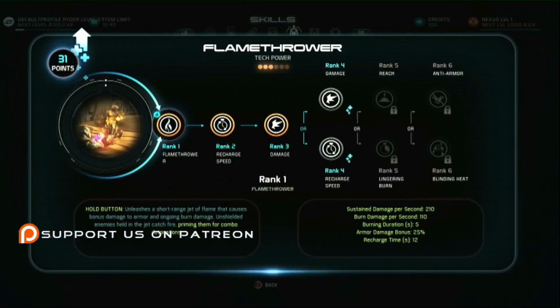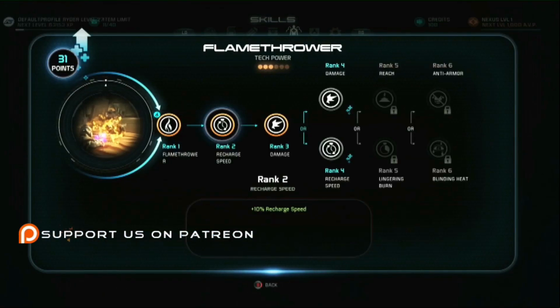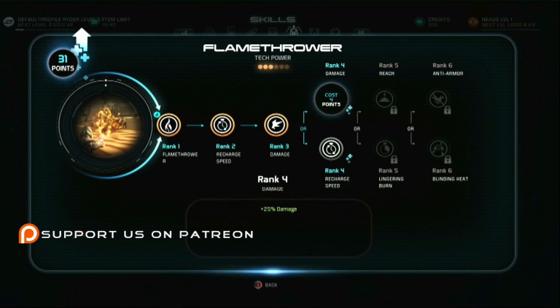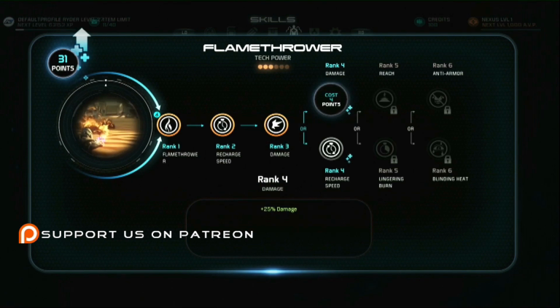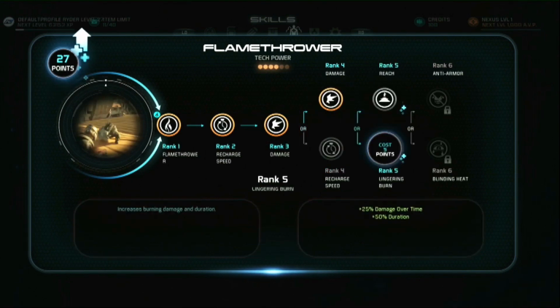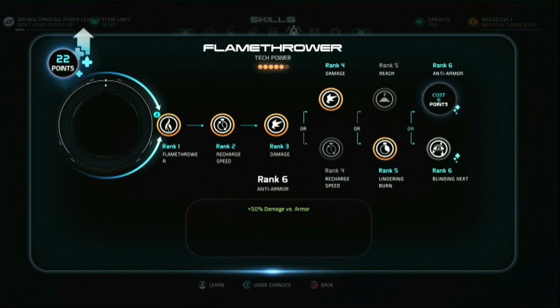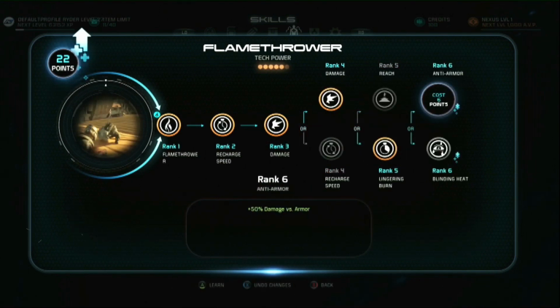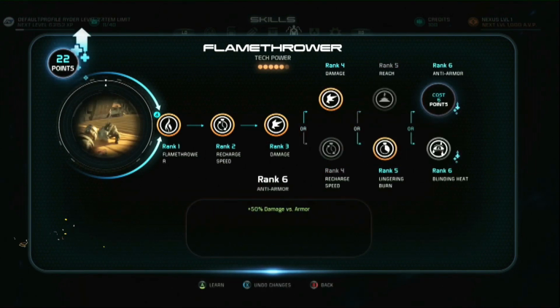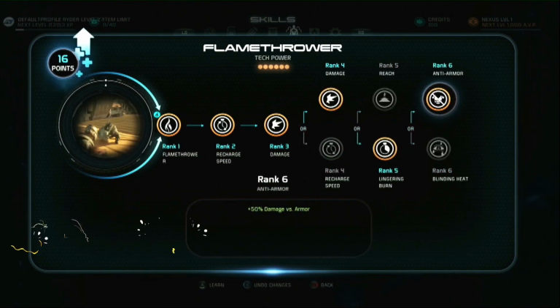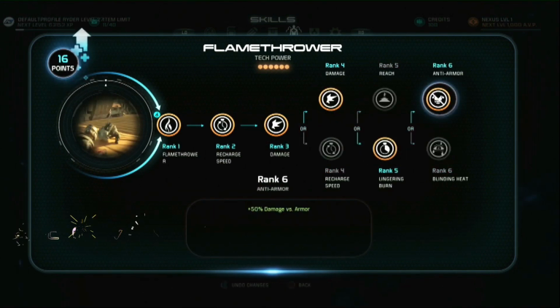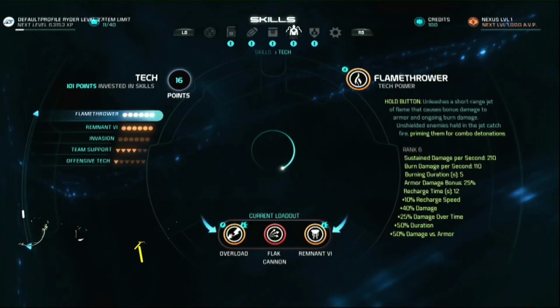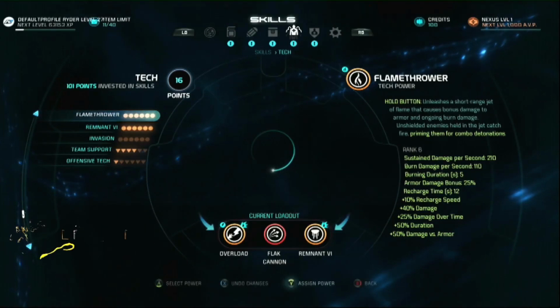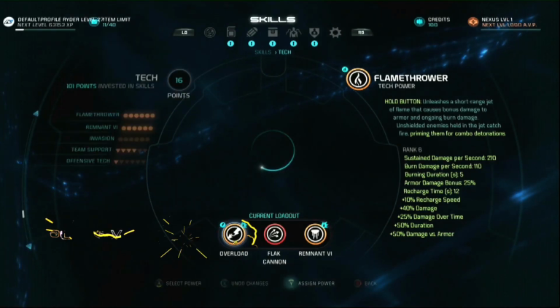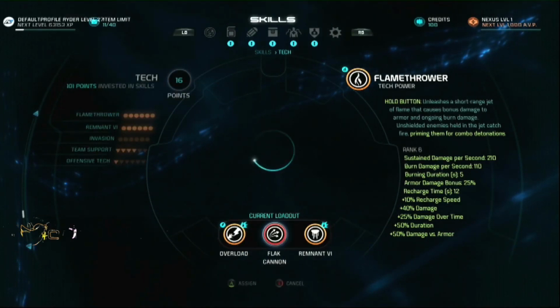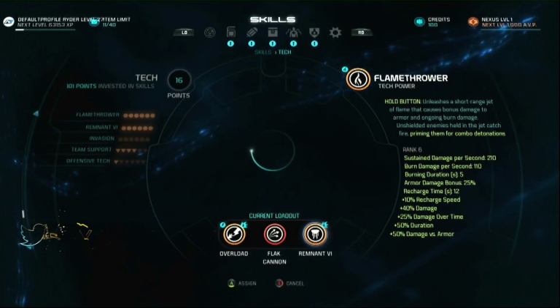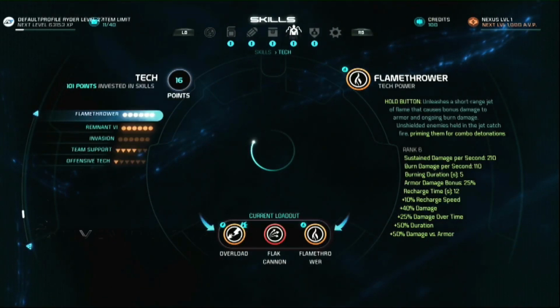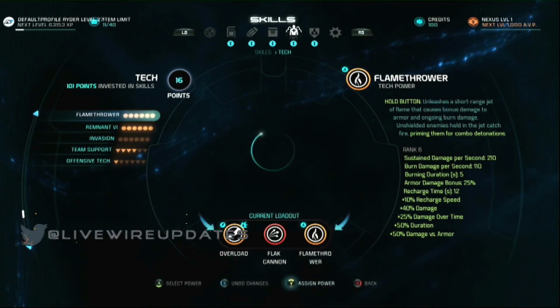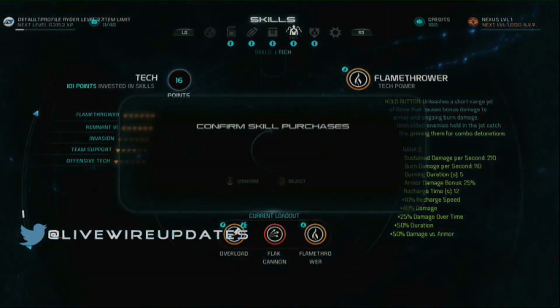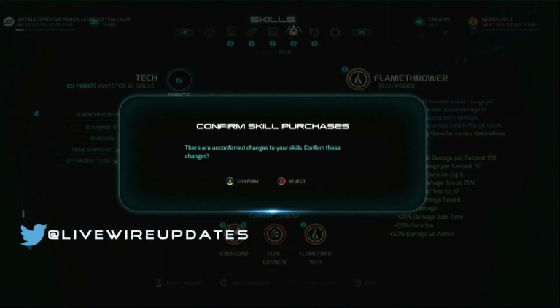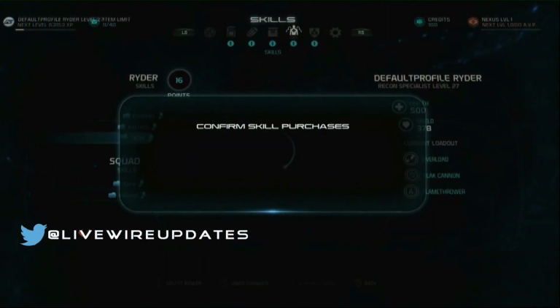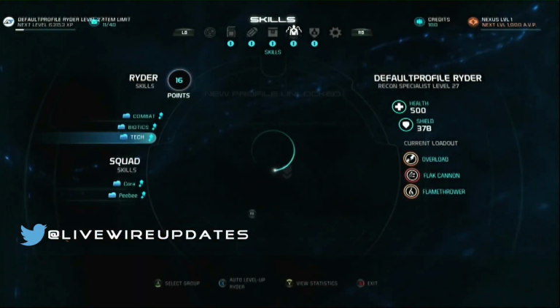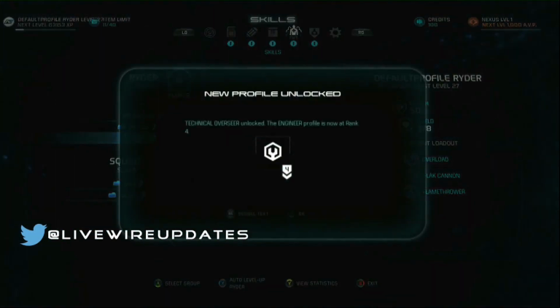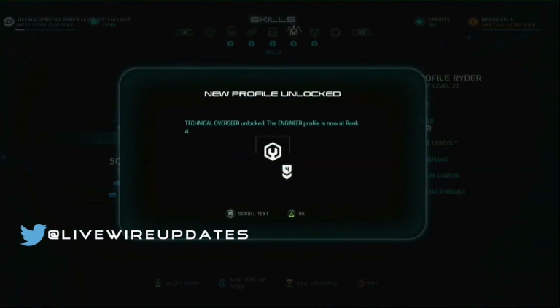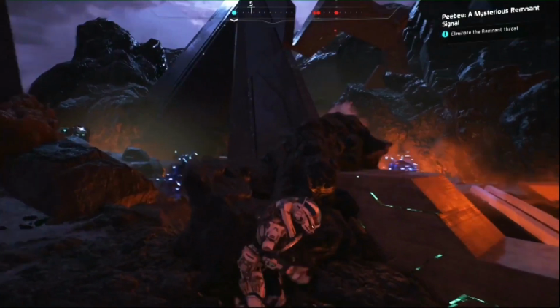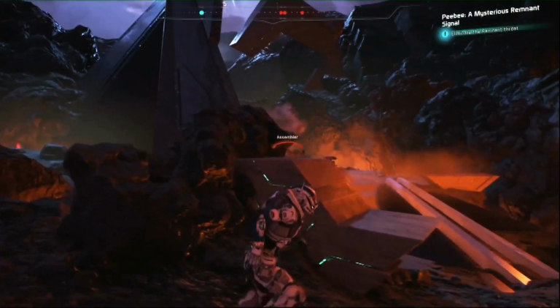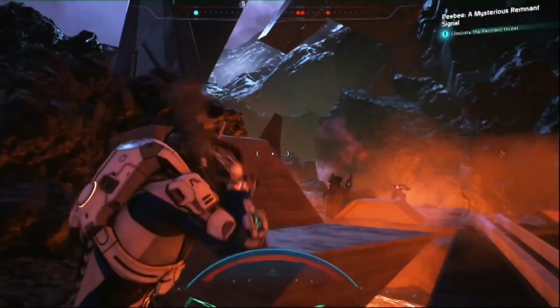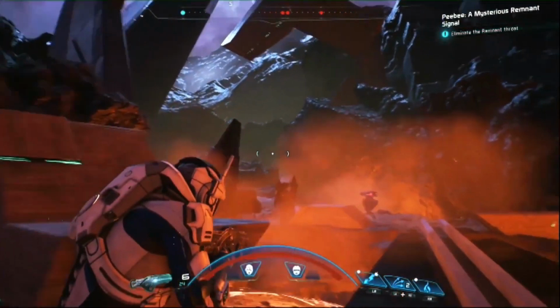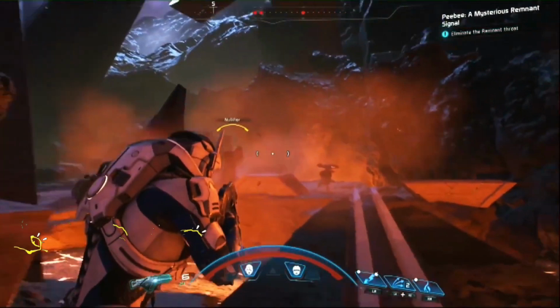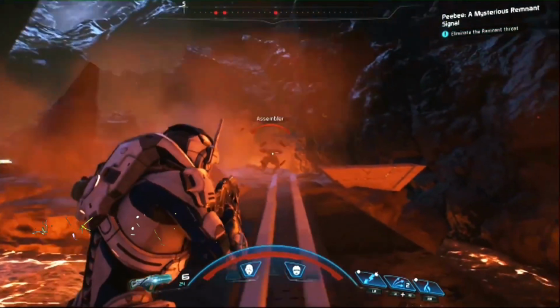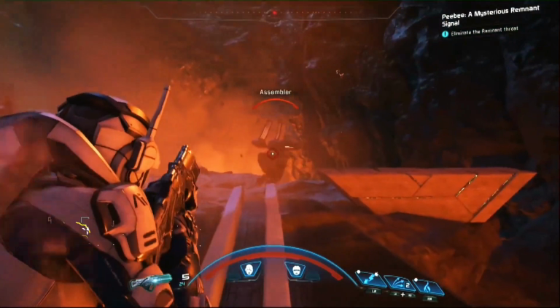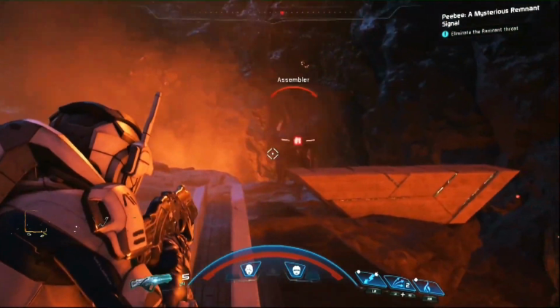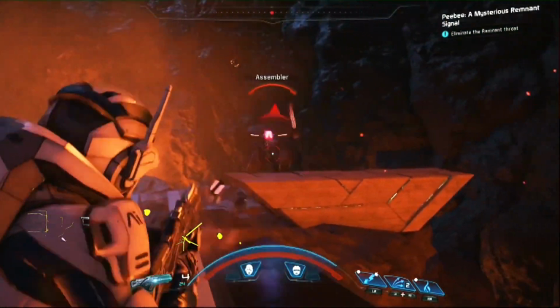If you order the standard edition pre-order, you get the deep space explorer armor, the nomad skin for your nomad vehicle, and a multiplayer booster pack.